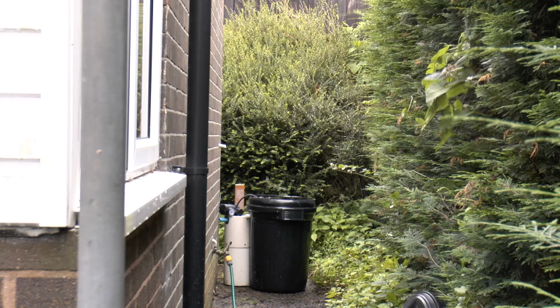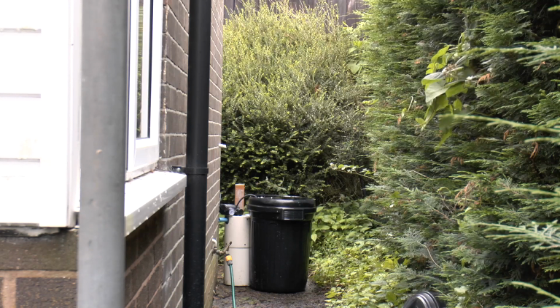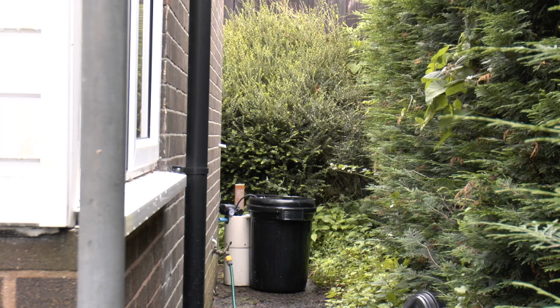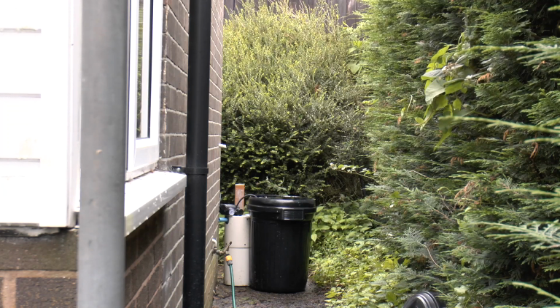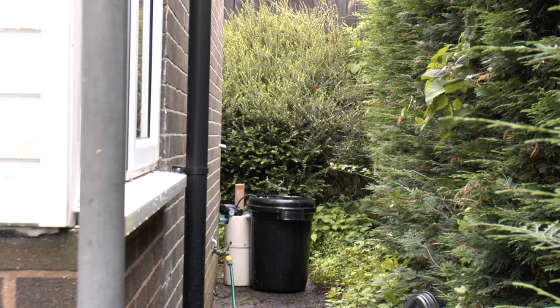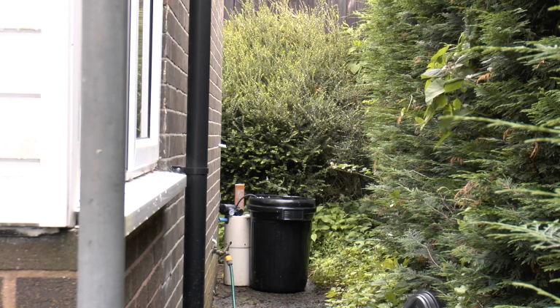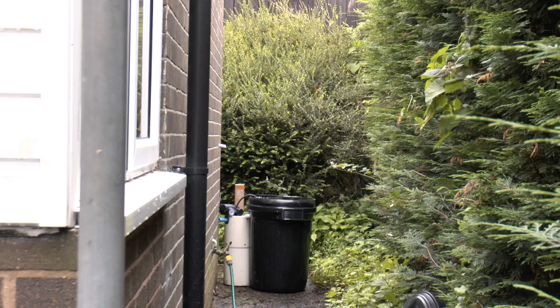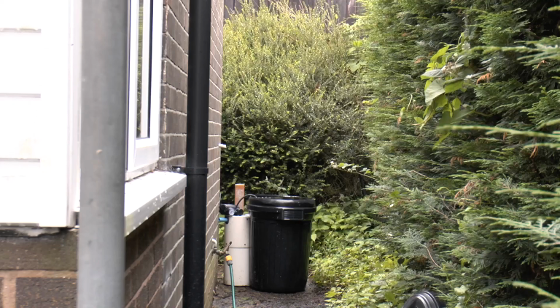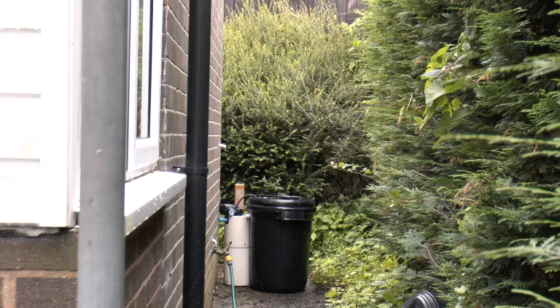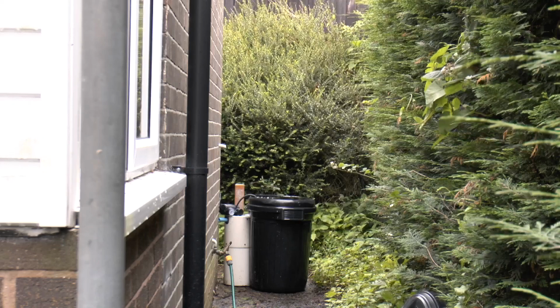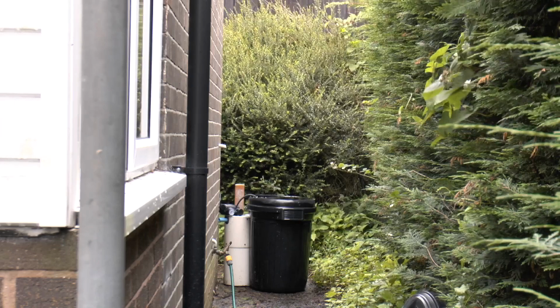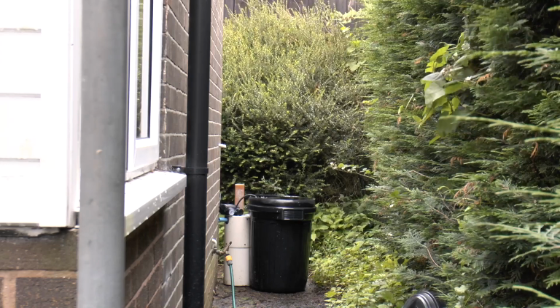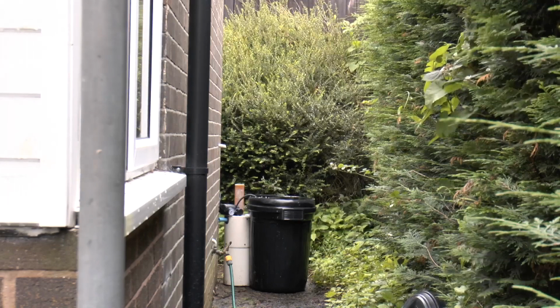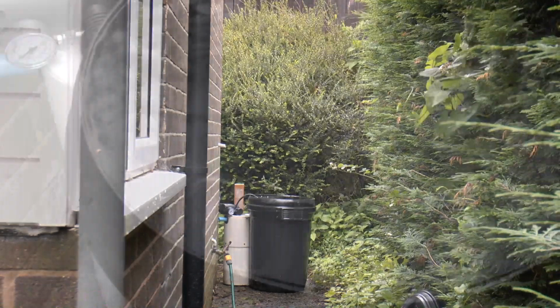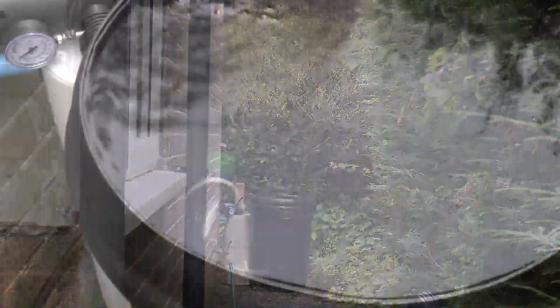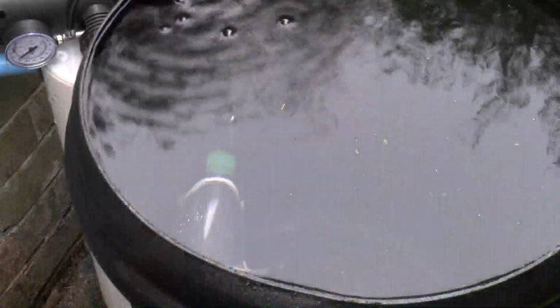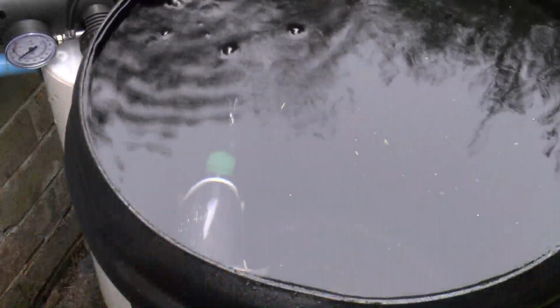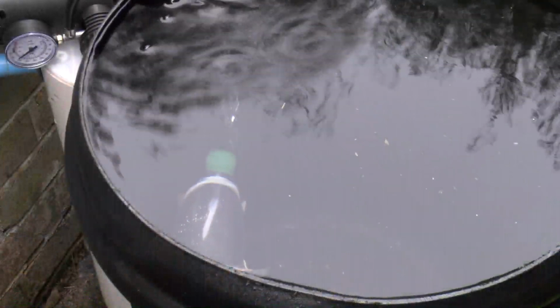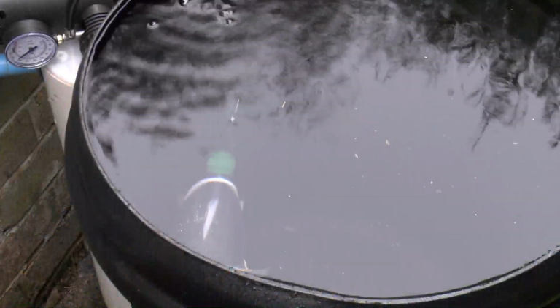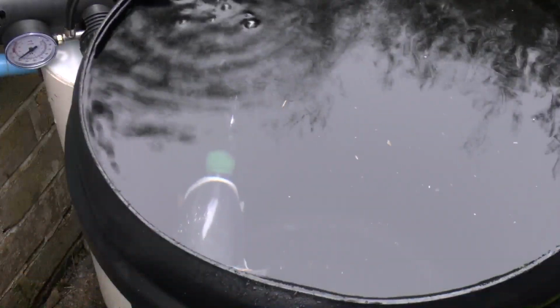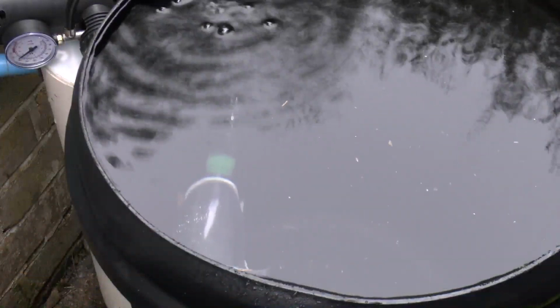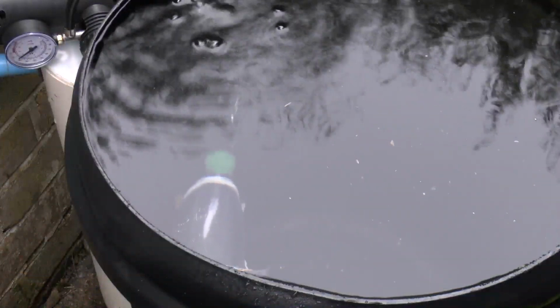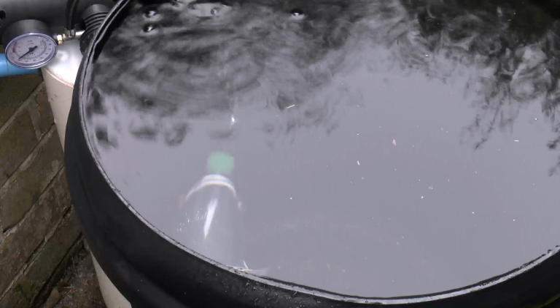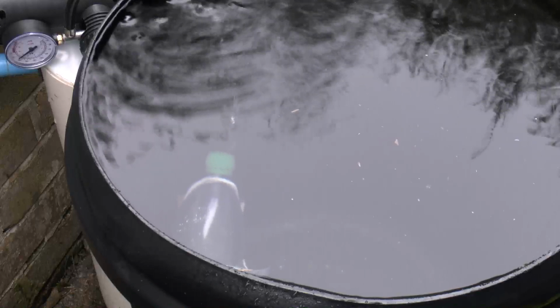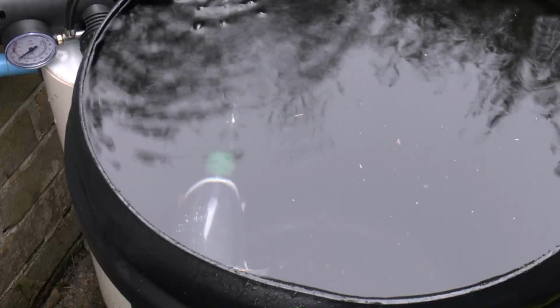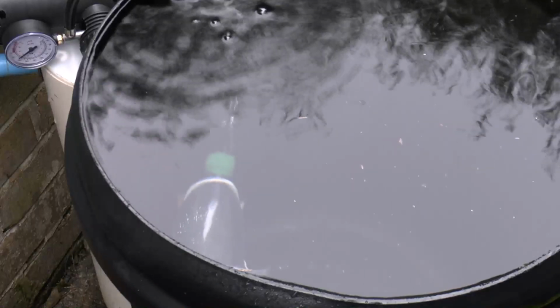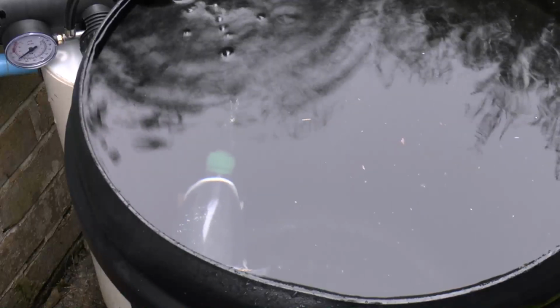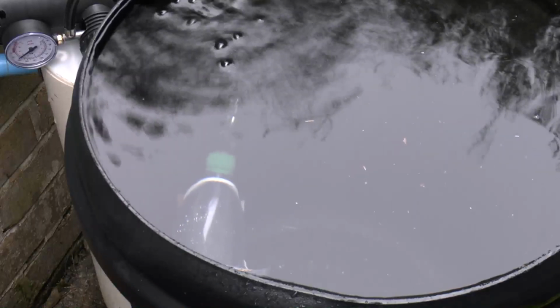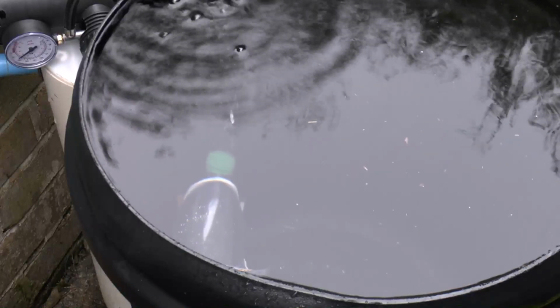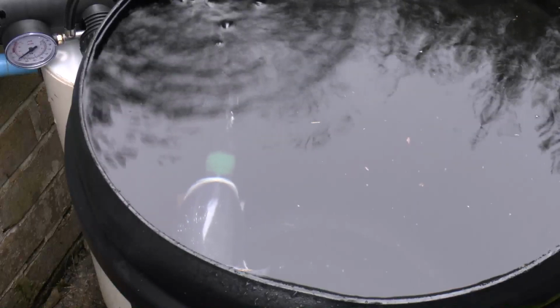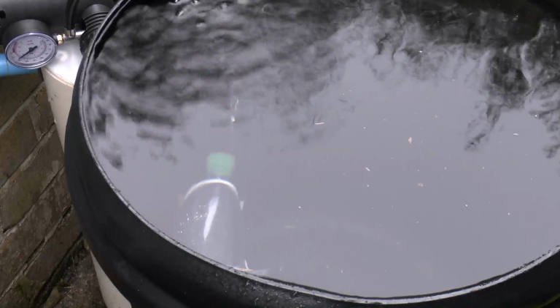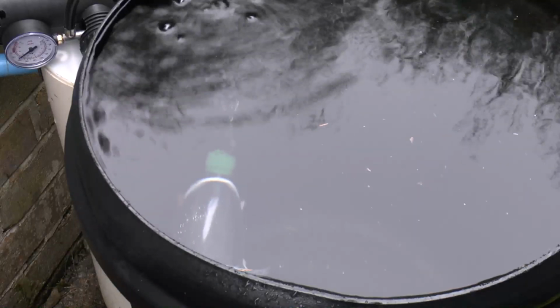Well, that was a bit shit. Let's see what's happened with it. That bottle's still at nearly 180 psi — I think I'll give that a chance to depressurise first.